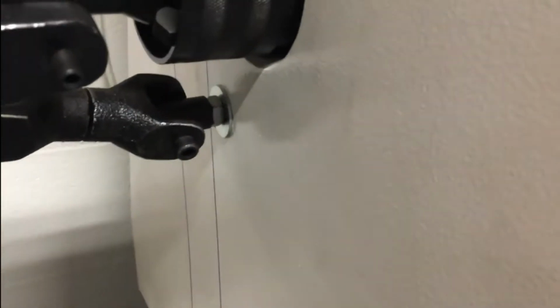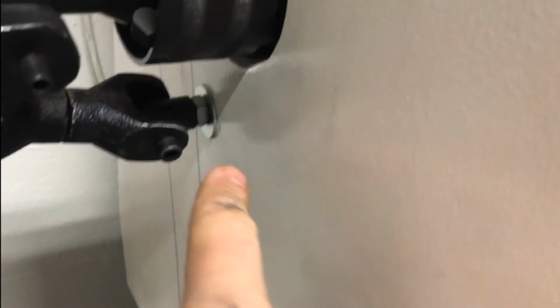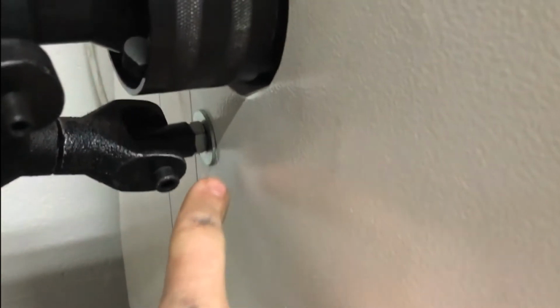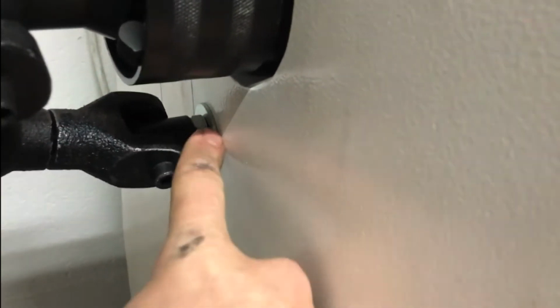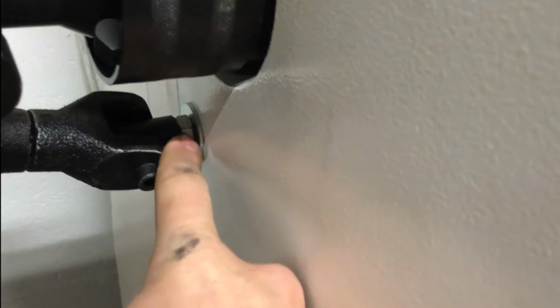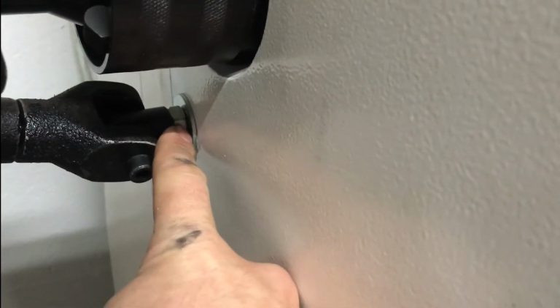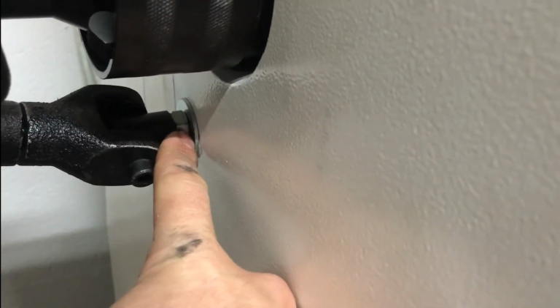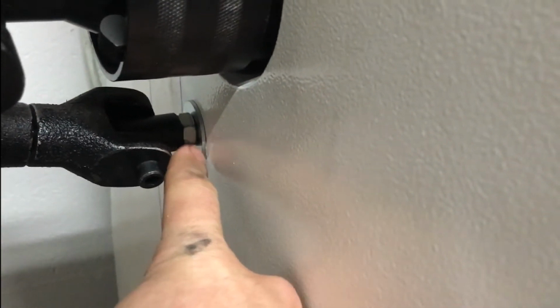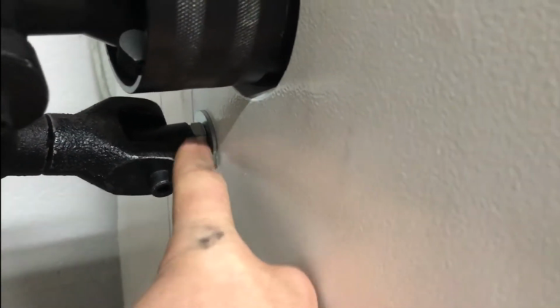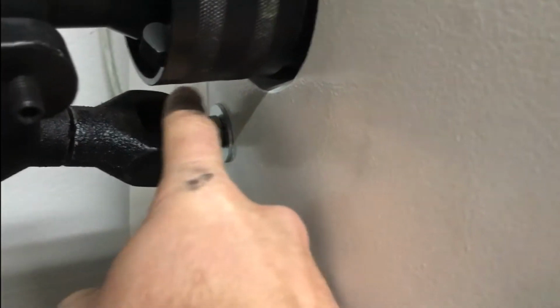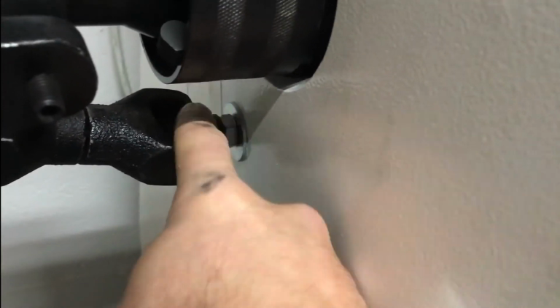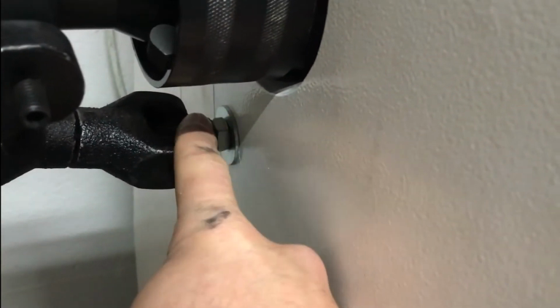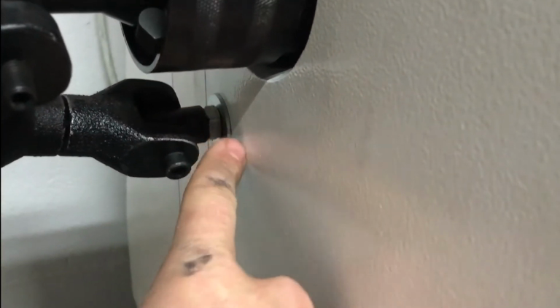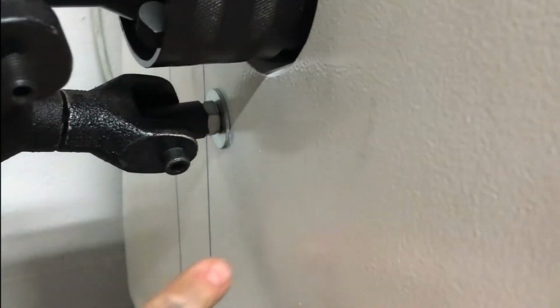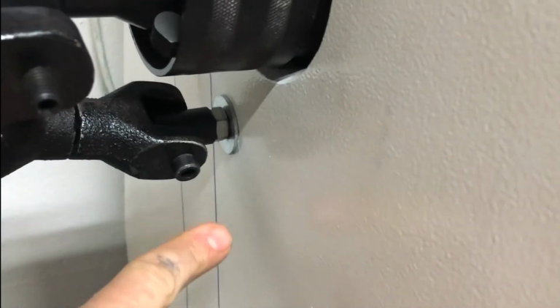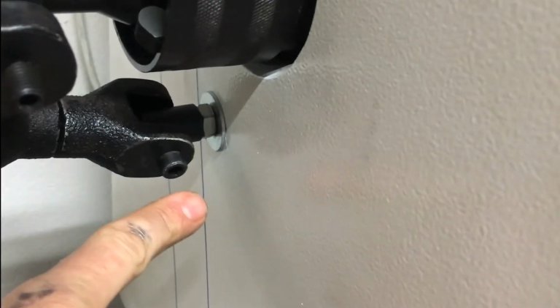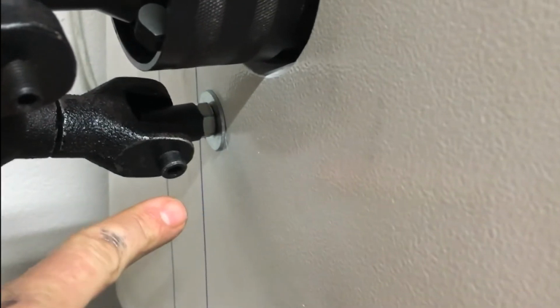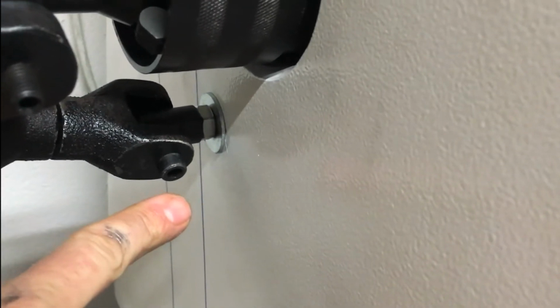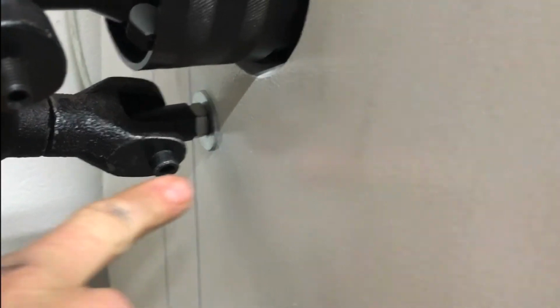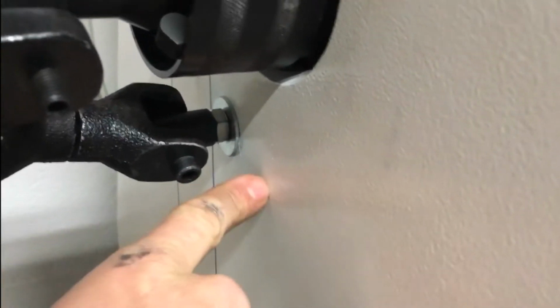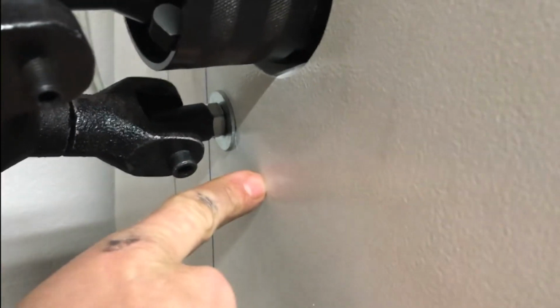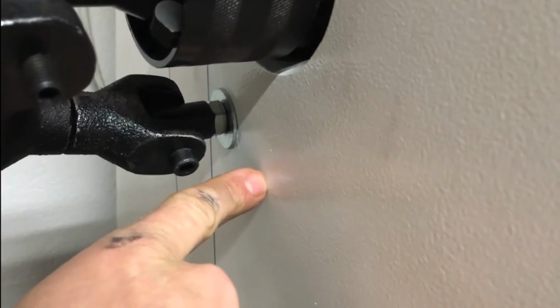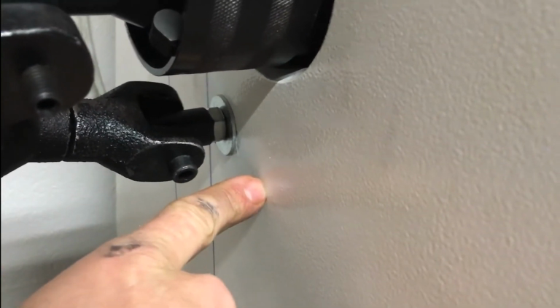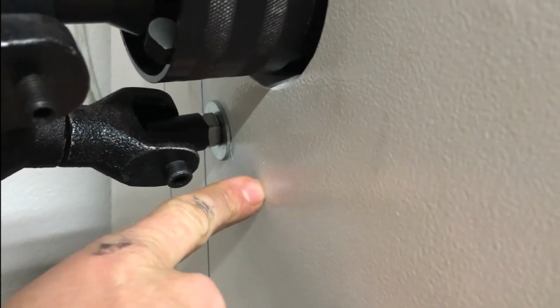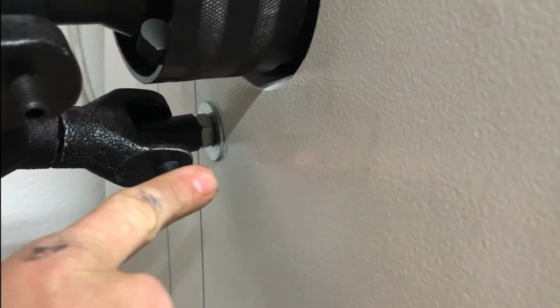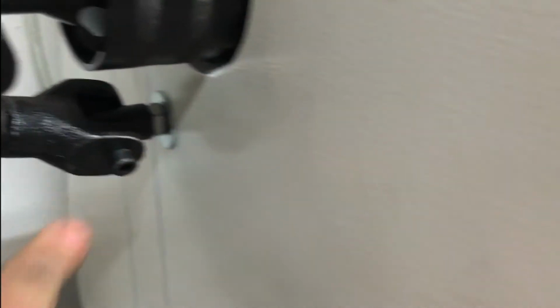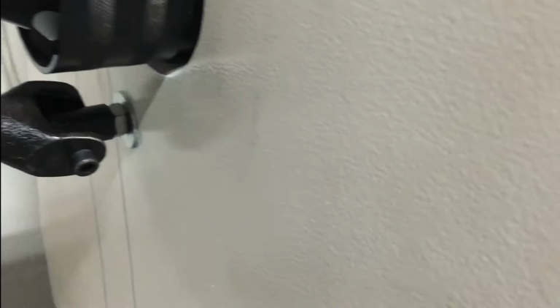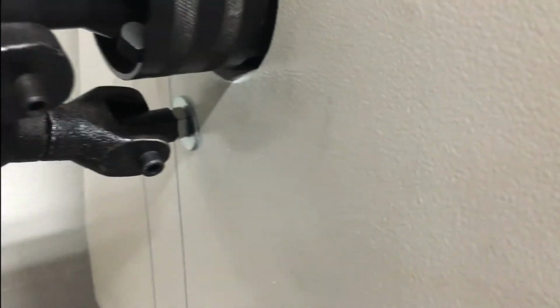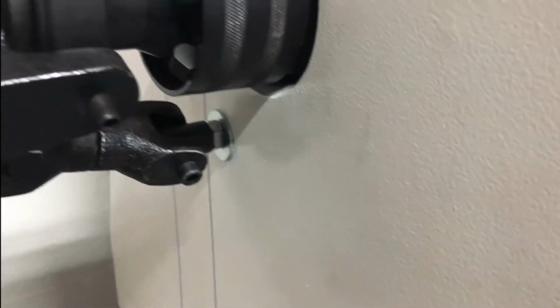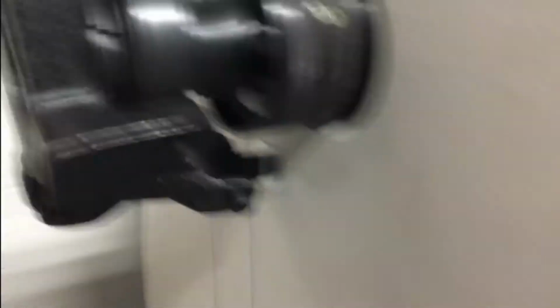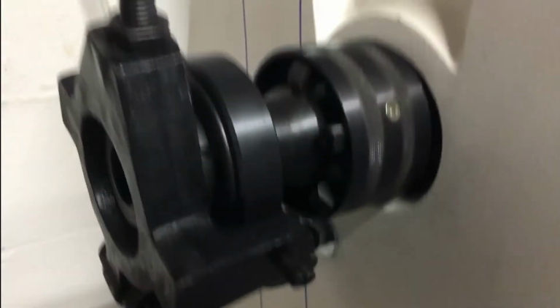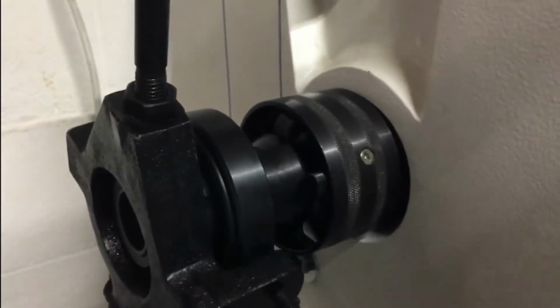Down here I had to make a double-ended threader rod. One end threads right into the actual machine itself — there's a hole already there with threading — and the other end threads right into the bushing that they give you.